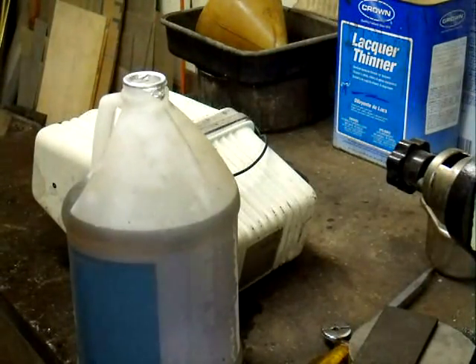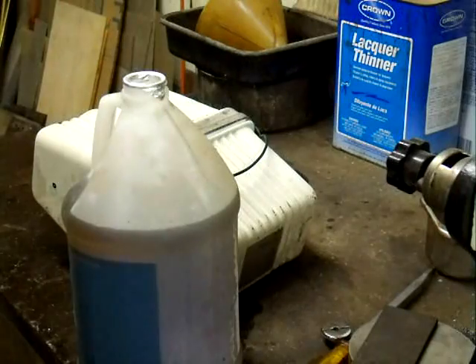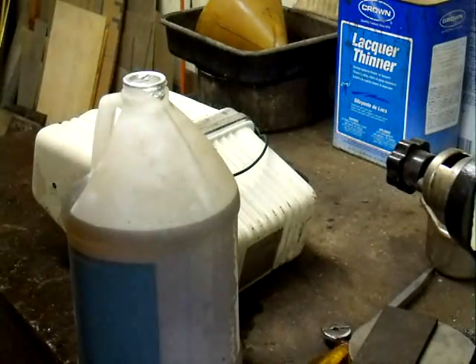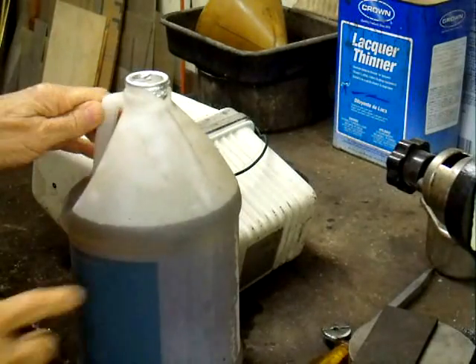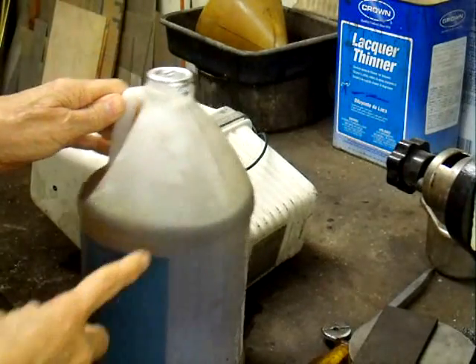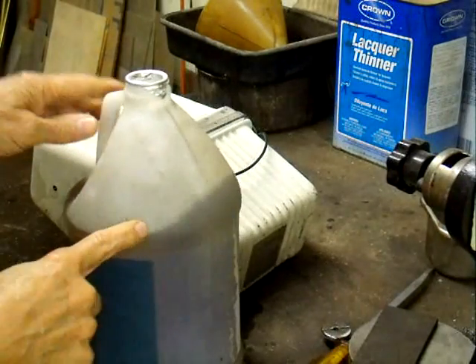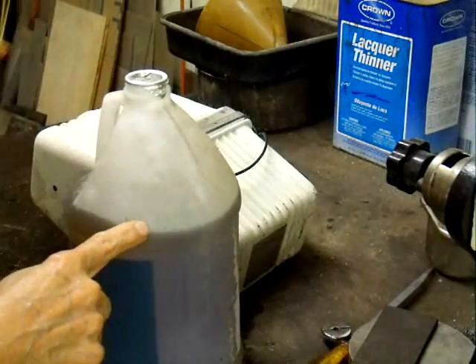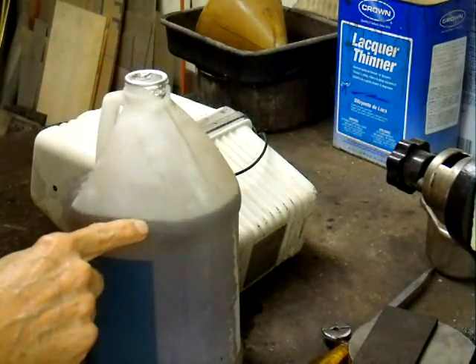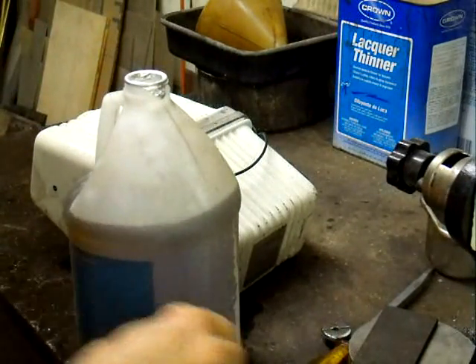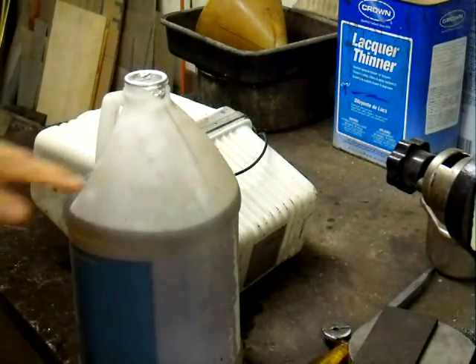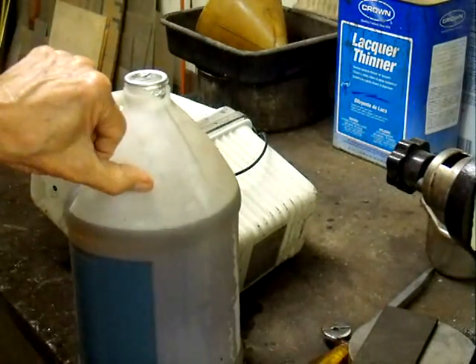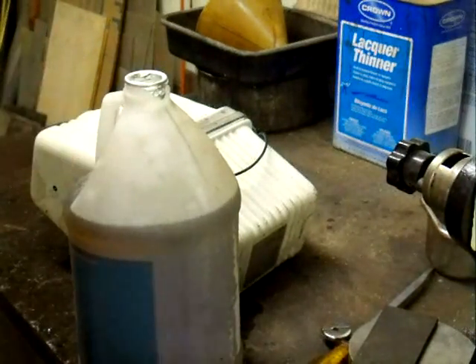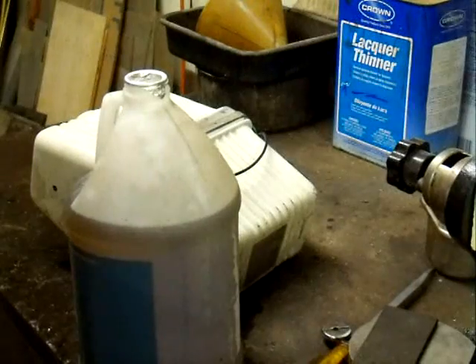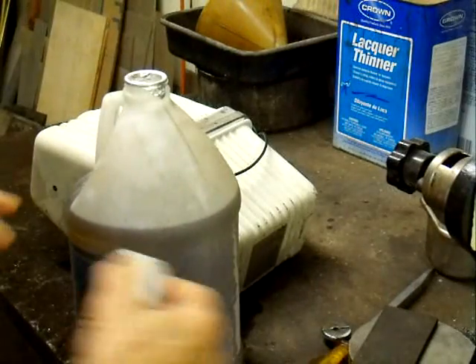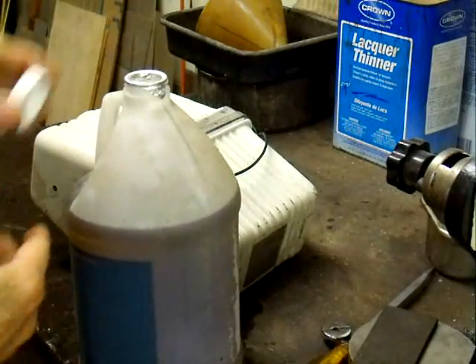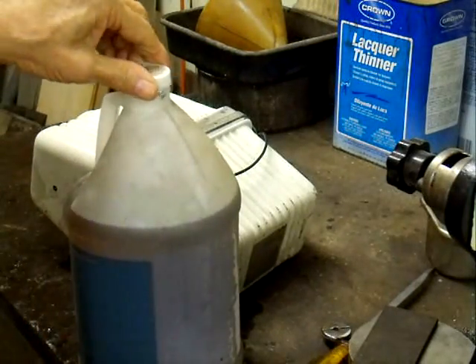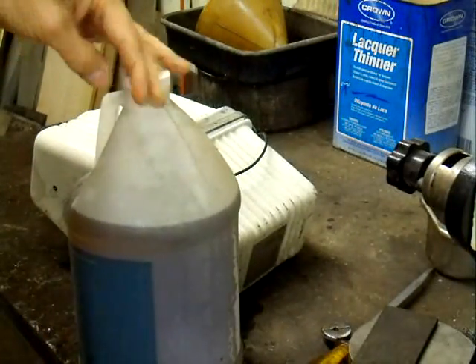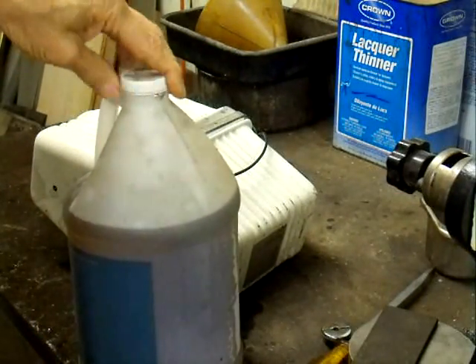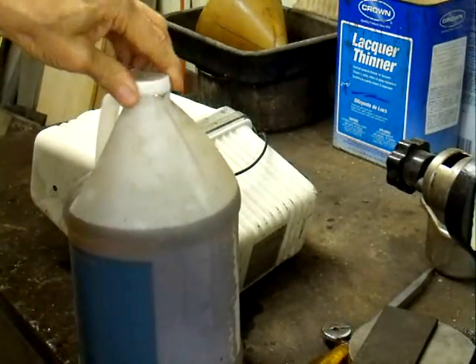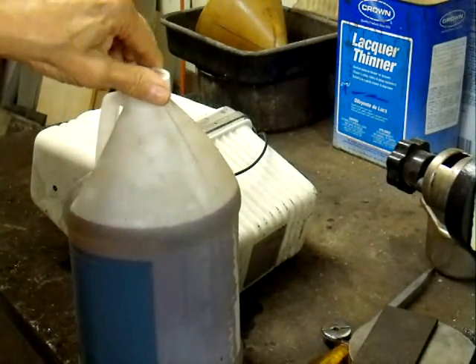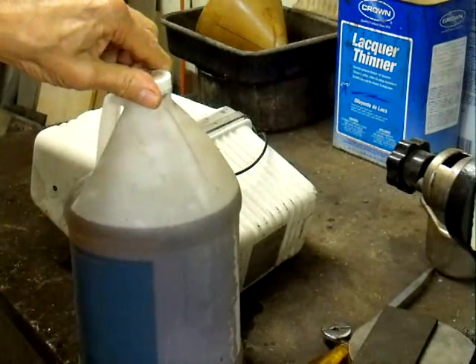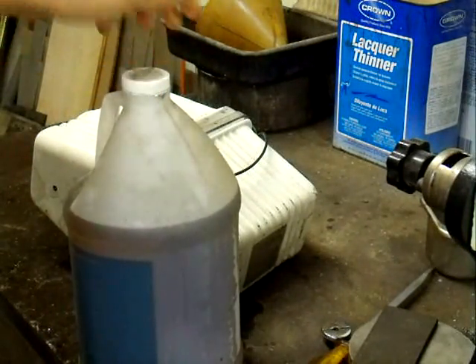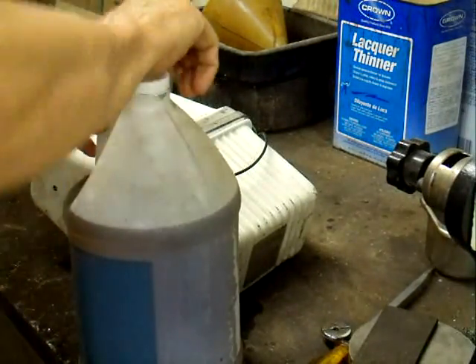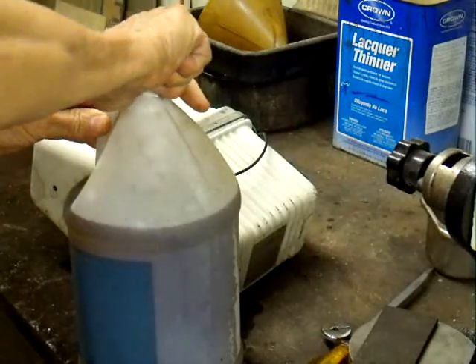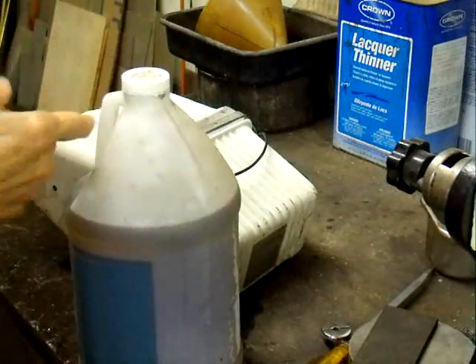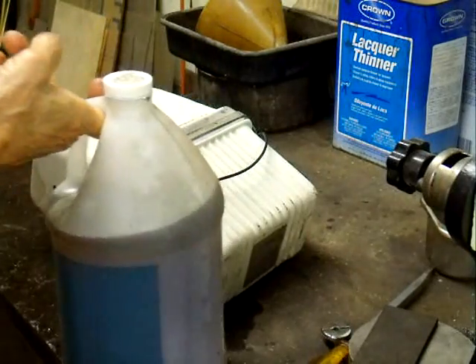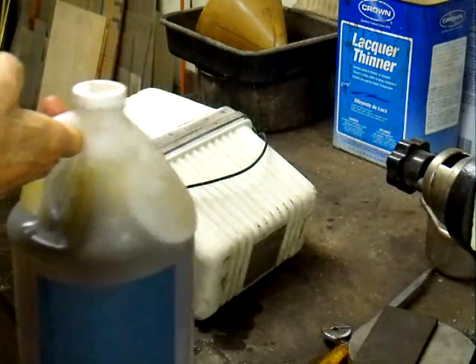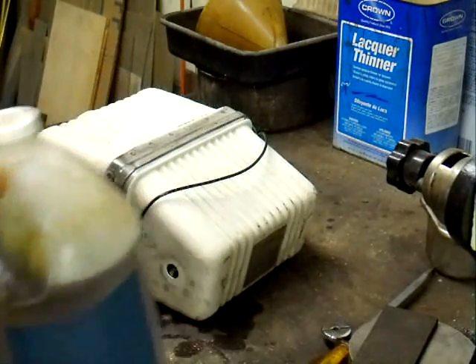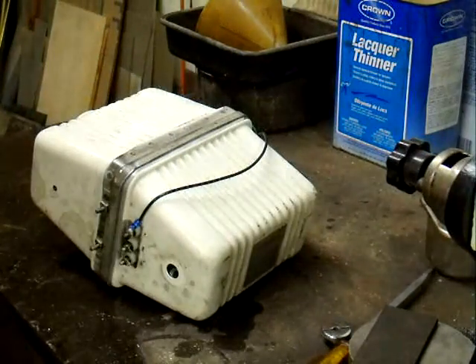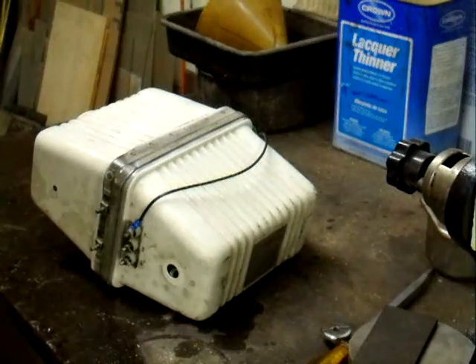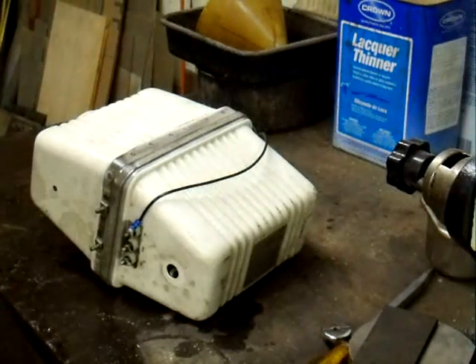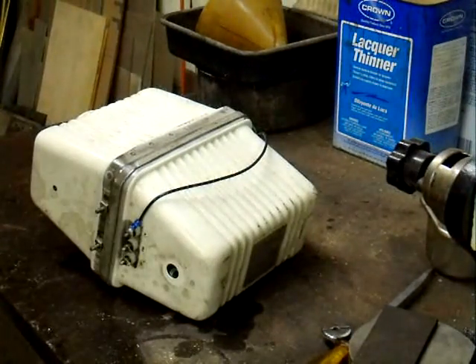Now we have all the oil out. It's mostly a gallon — I slopped a little, so about a half an inch is gone. We've got almost a gallon of it and it looks like fairly clean oil, so maybe the transformer didn't arc over. We'll find out.